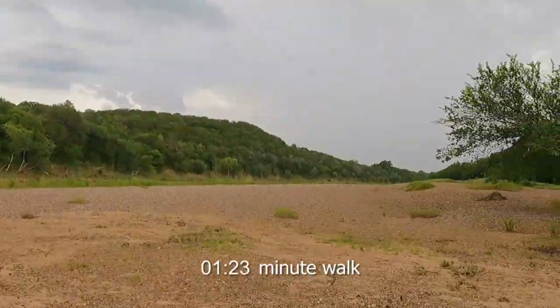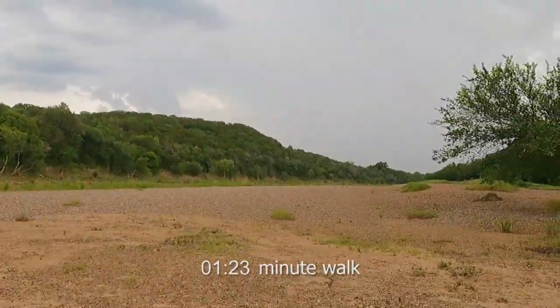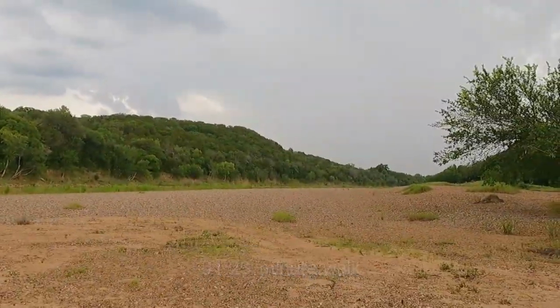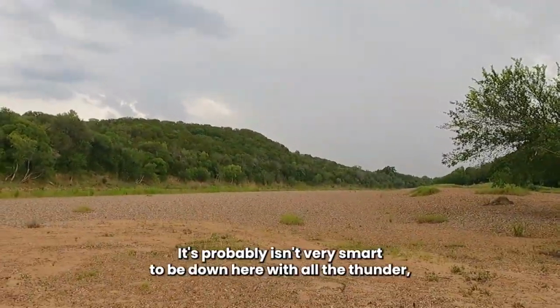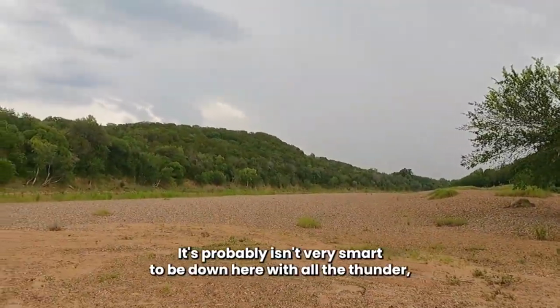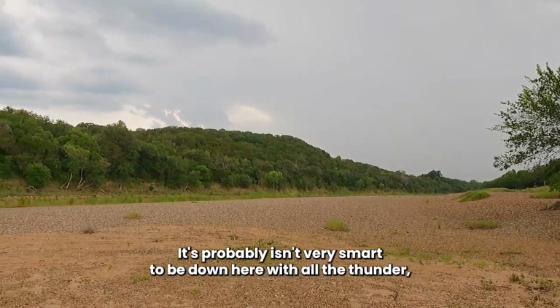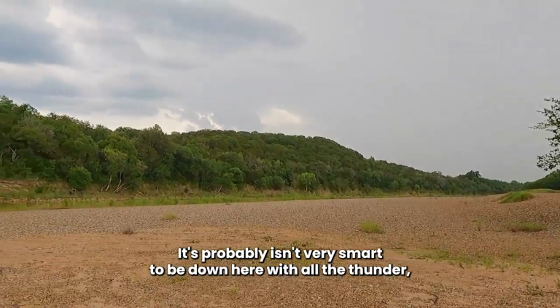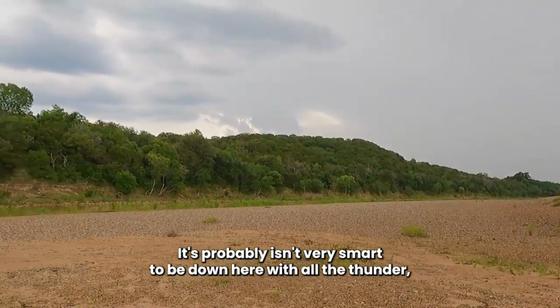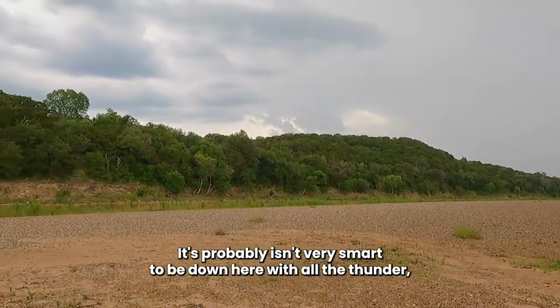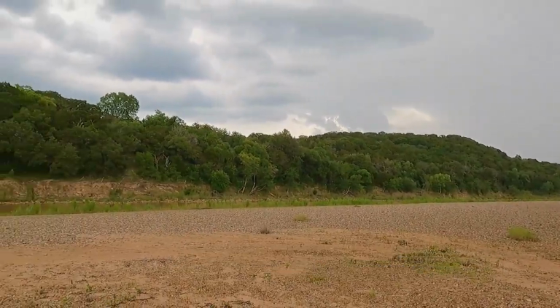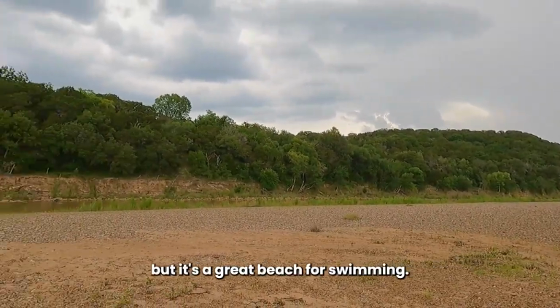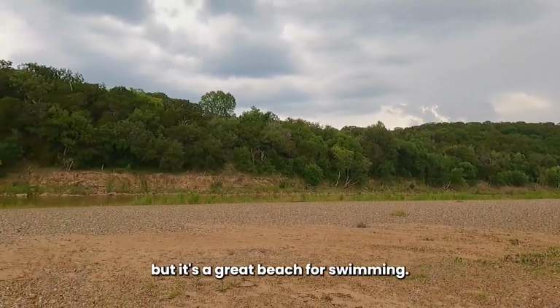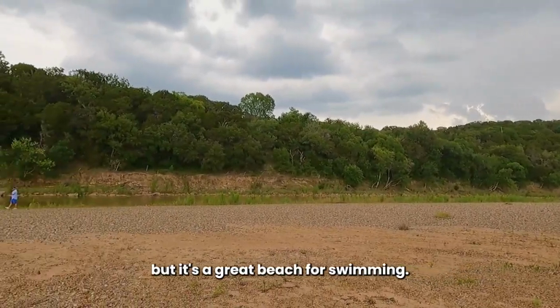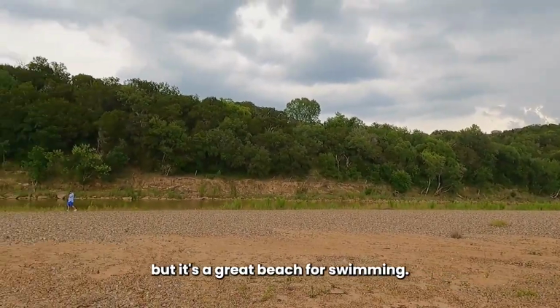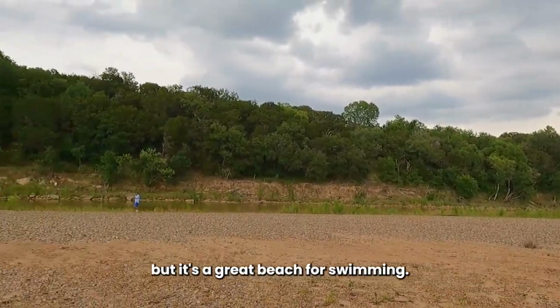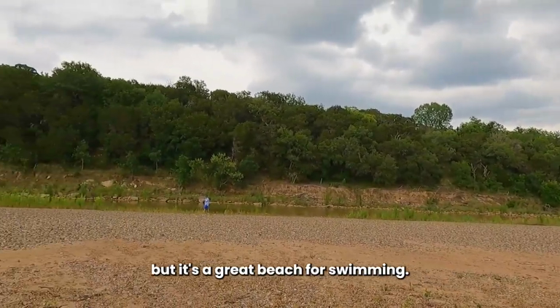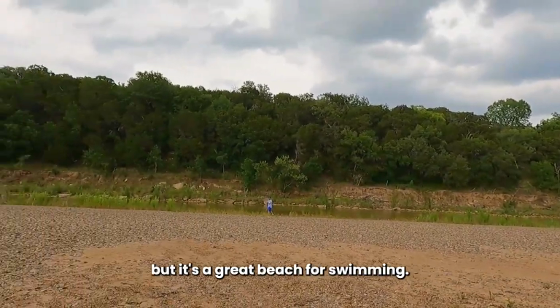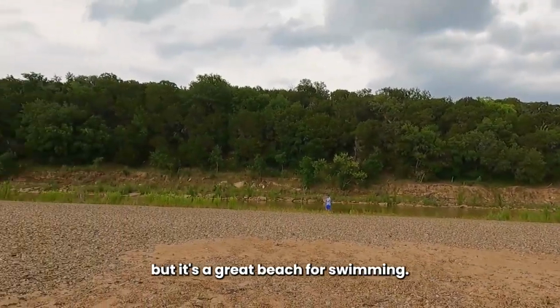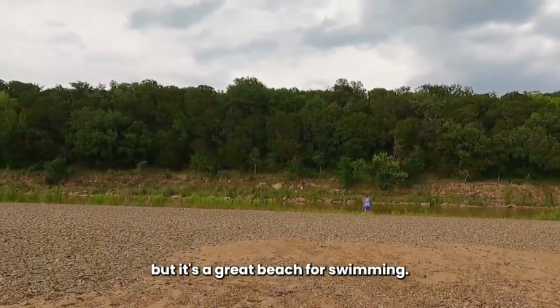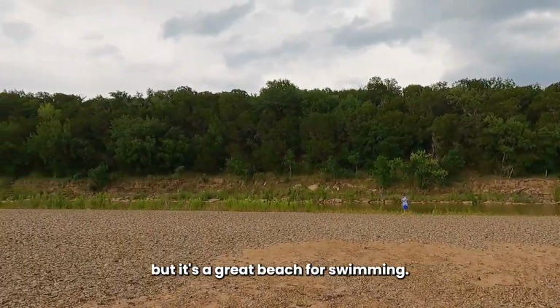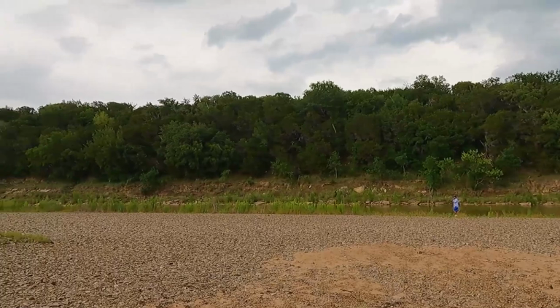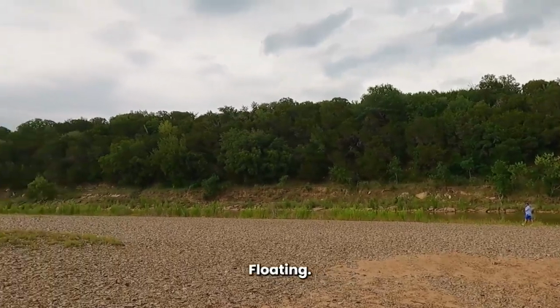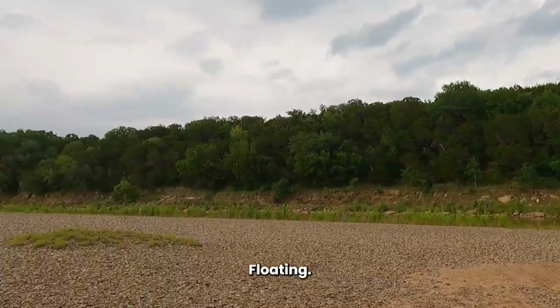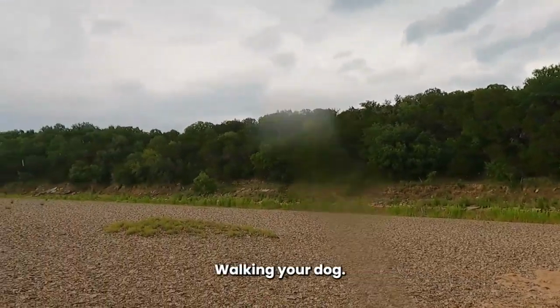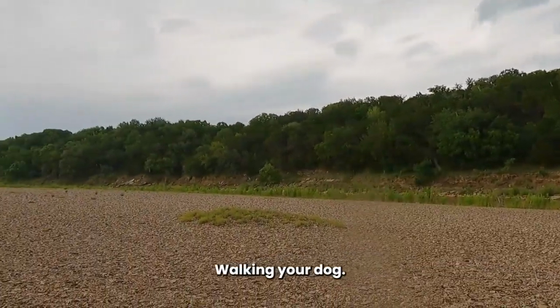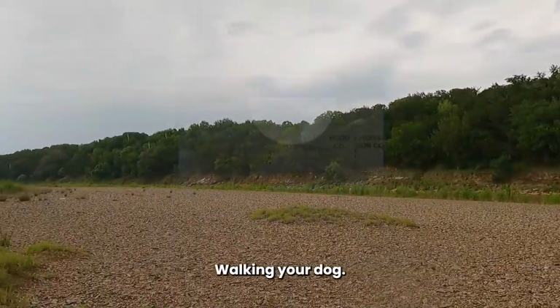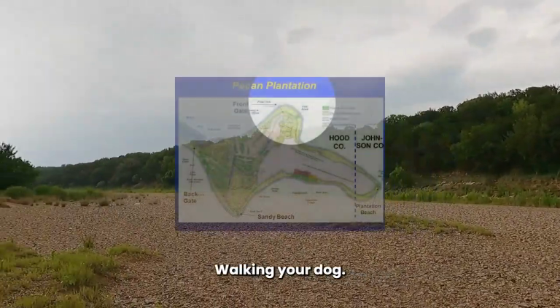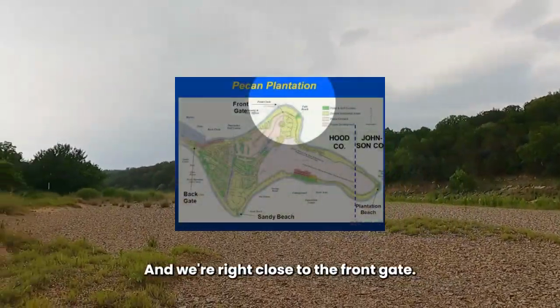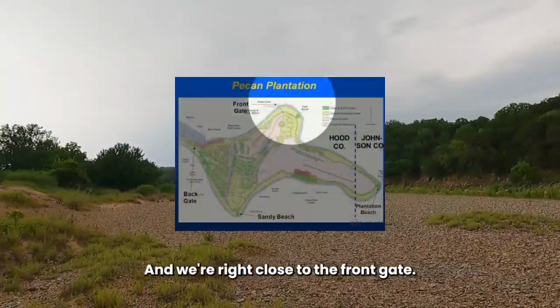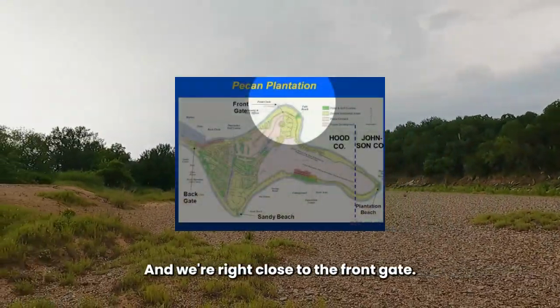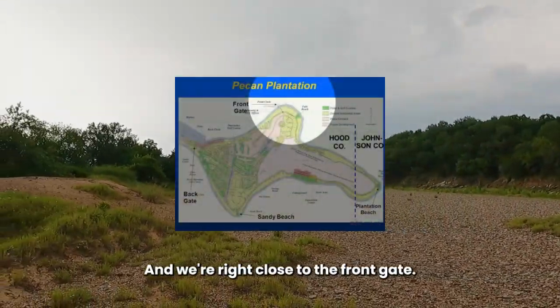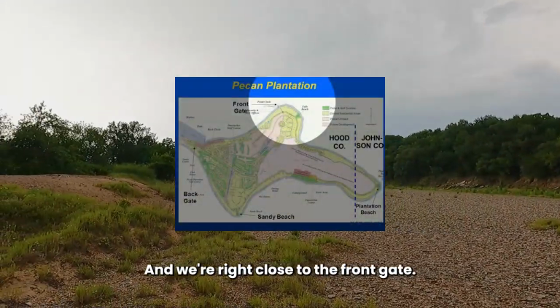It probably isn't very smart to be down here with all the thunder, but this is a great beach for swimming, floating, and walking your dog. And we're right close to the front gate.